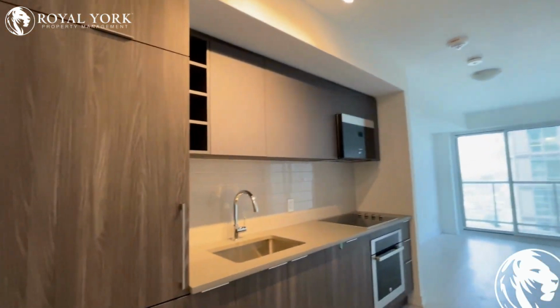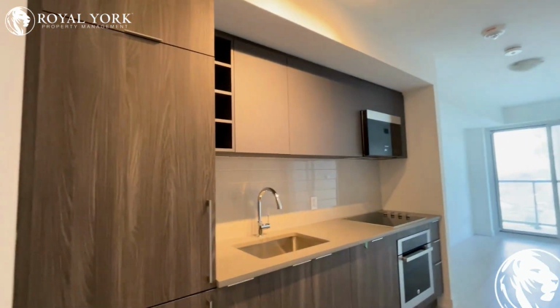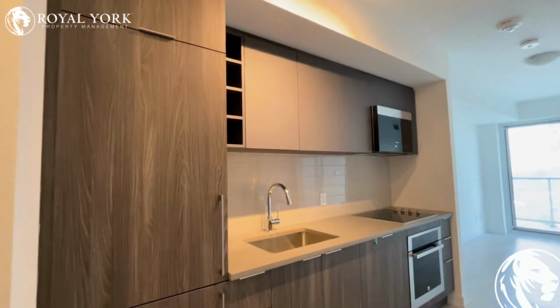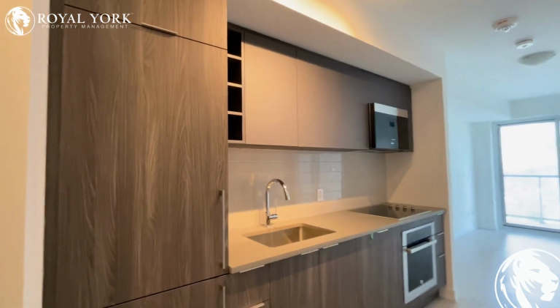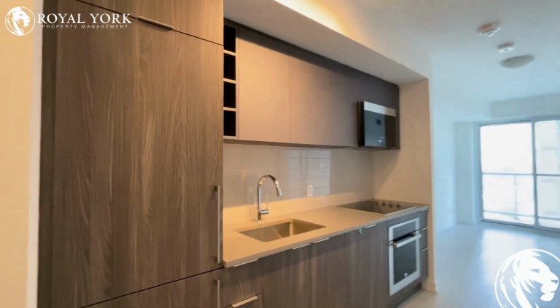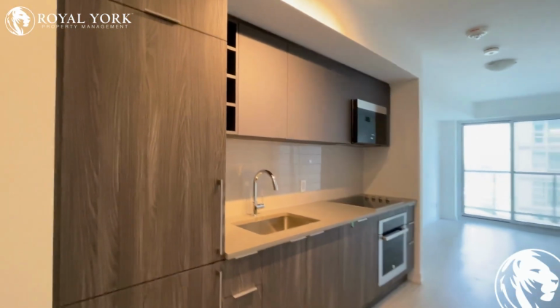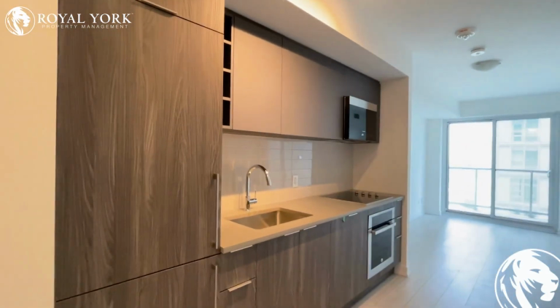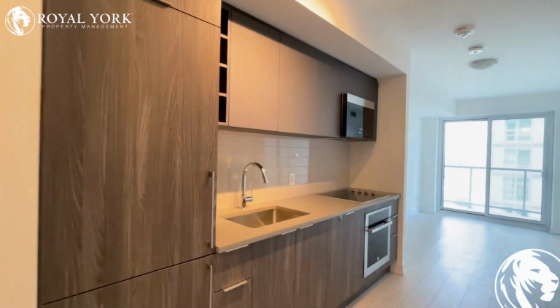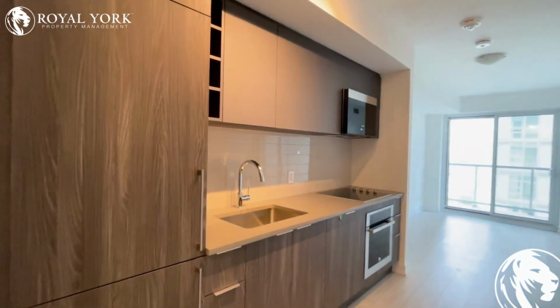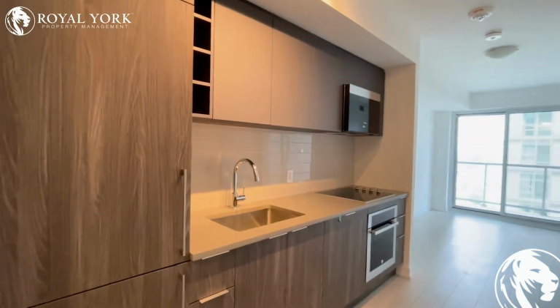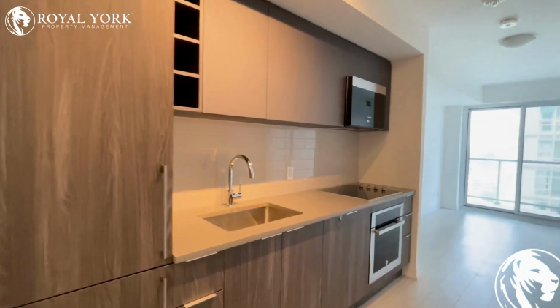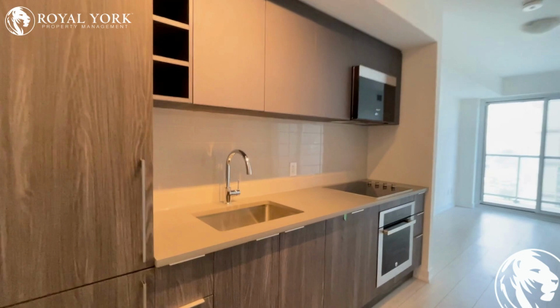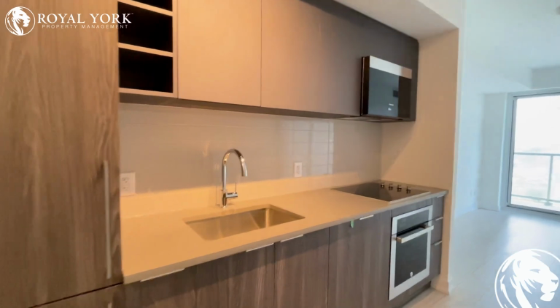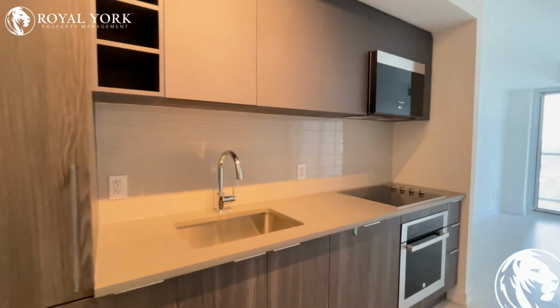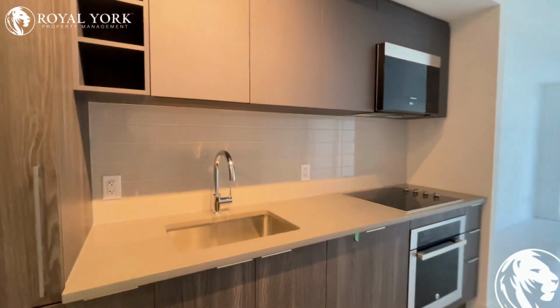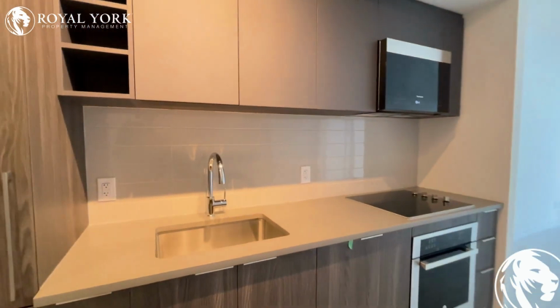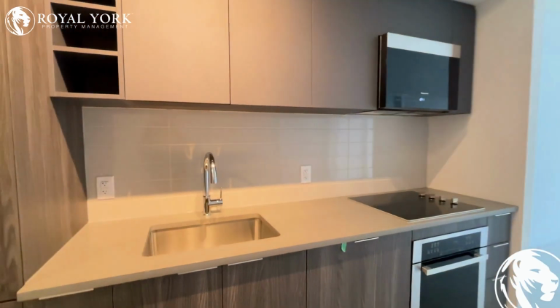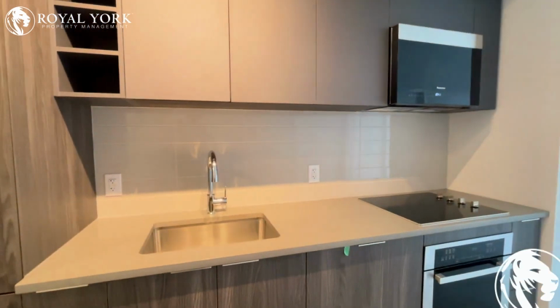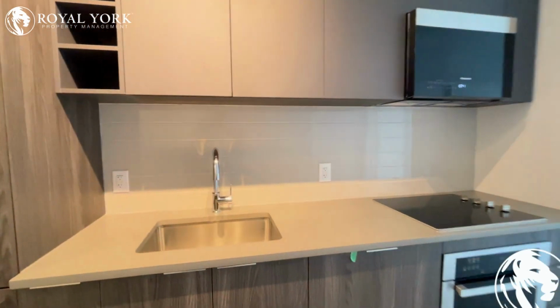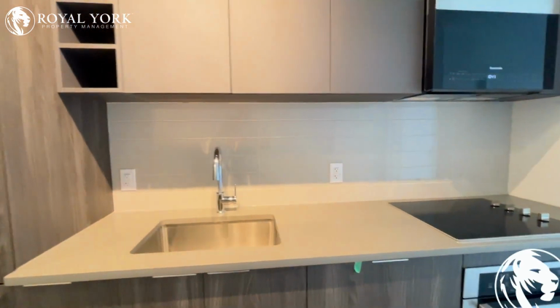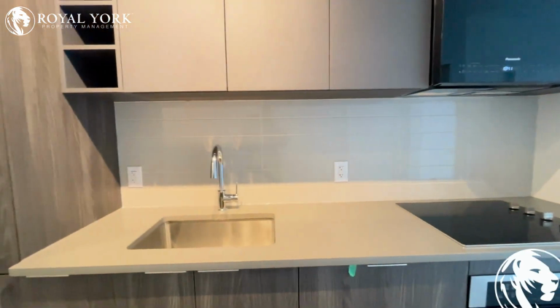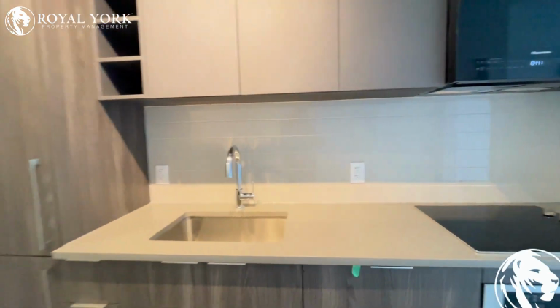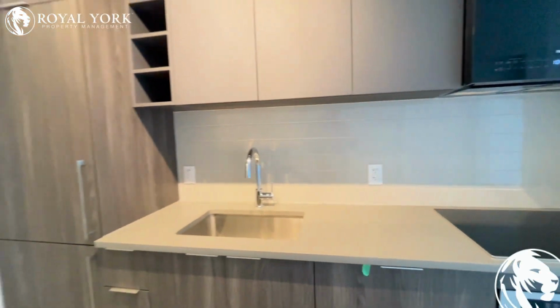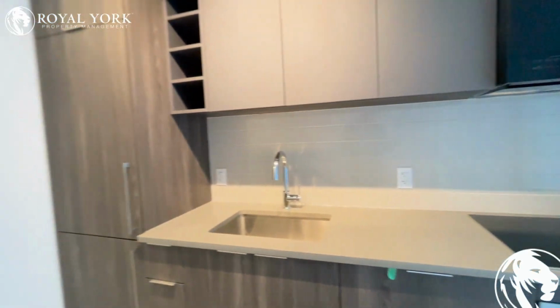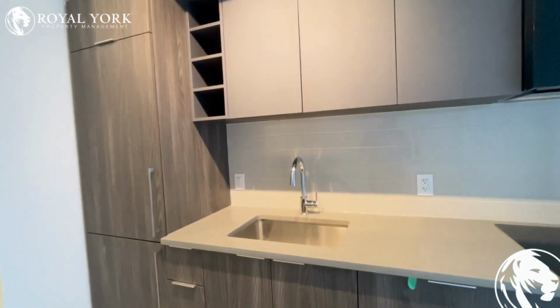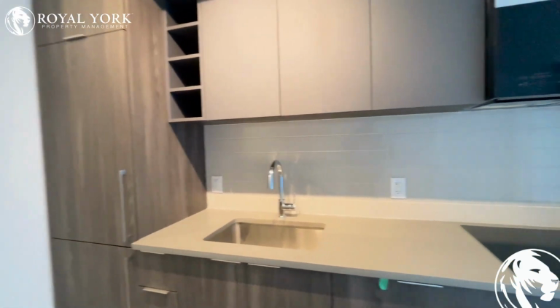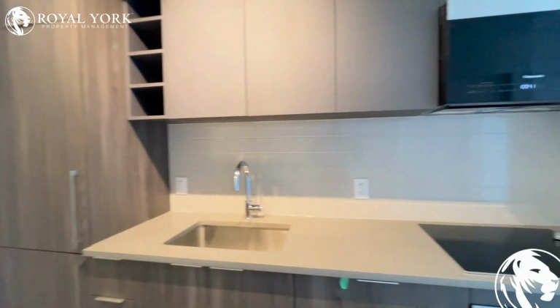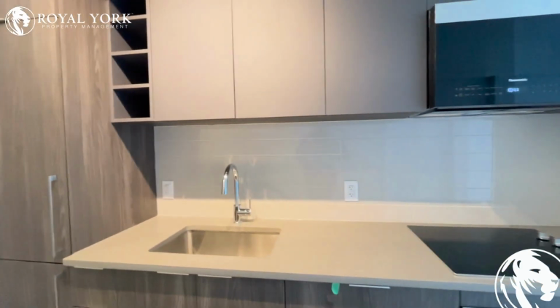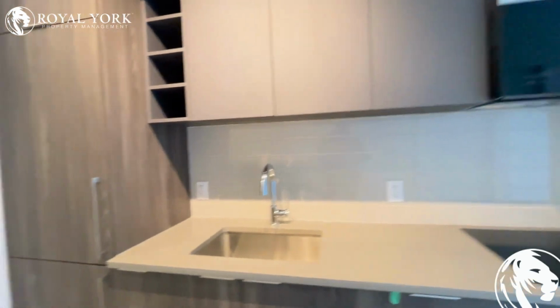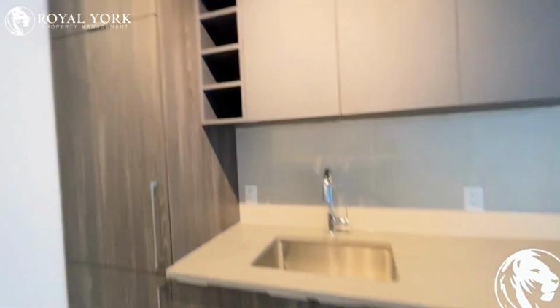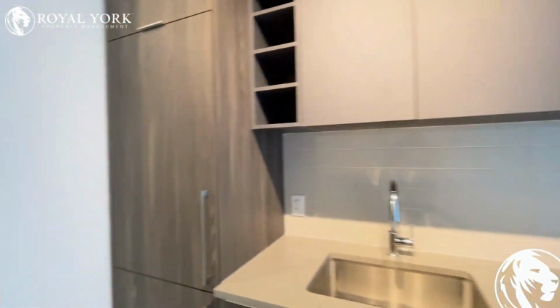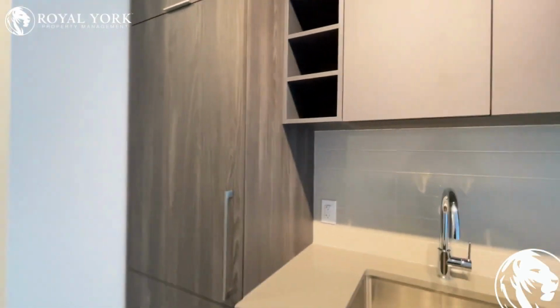As soon as you enter, towards your left side, there's a beautiful kitchen with panelled appliances.